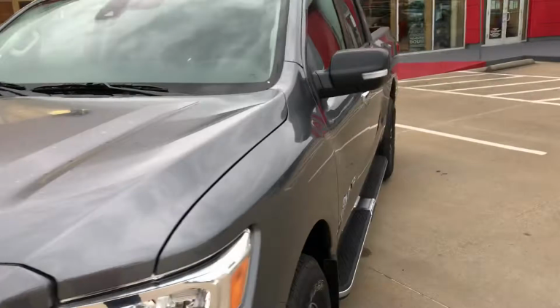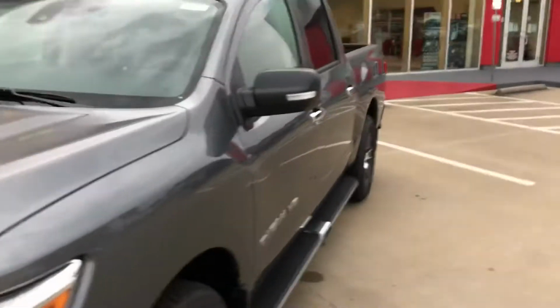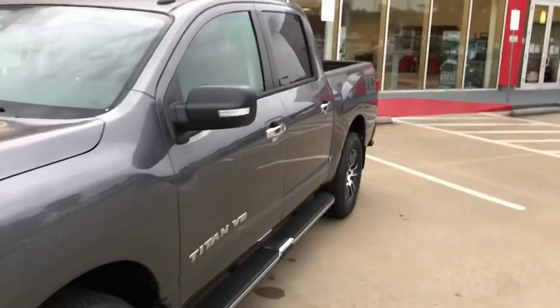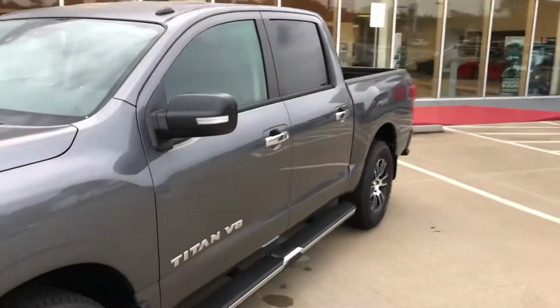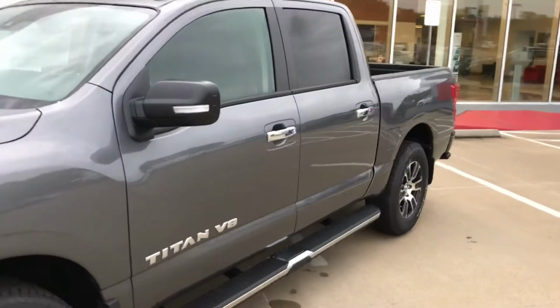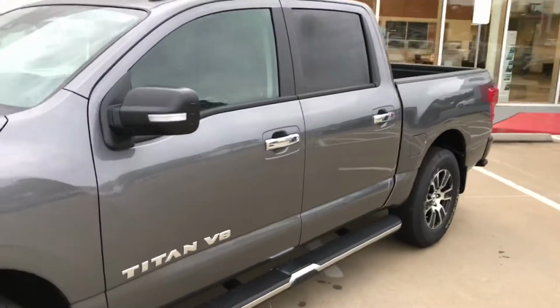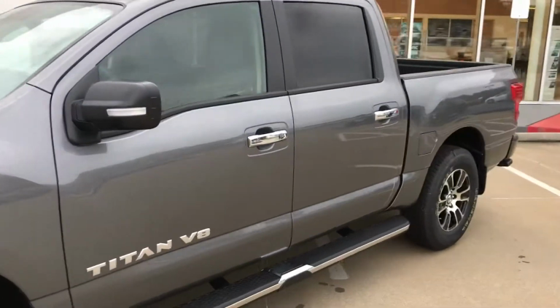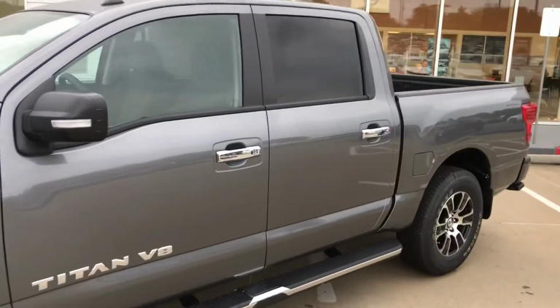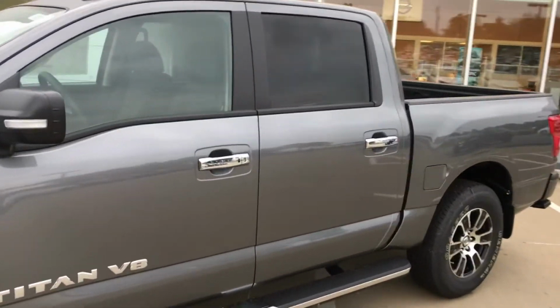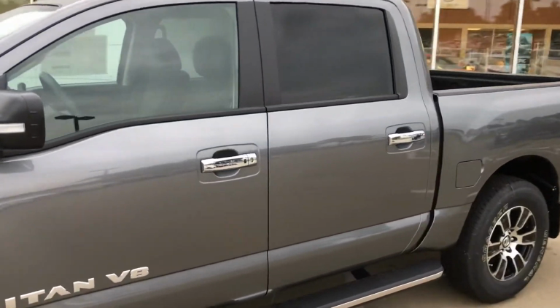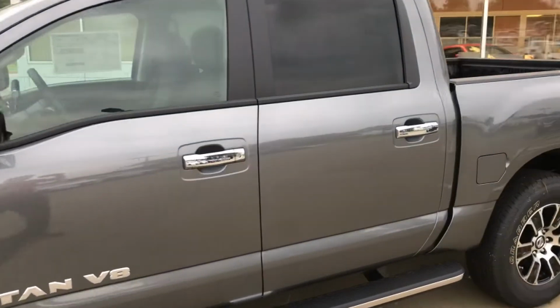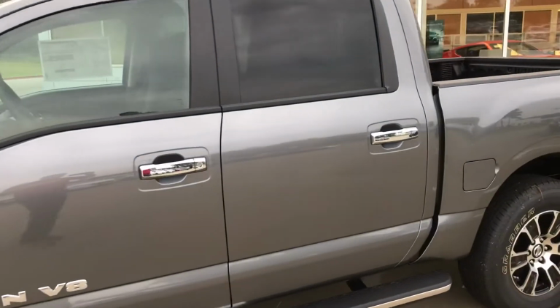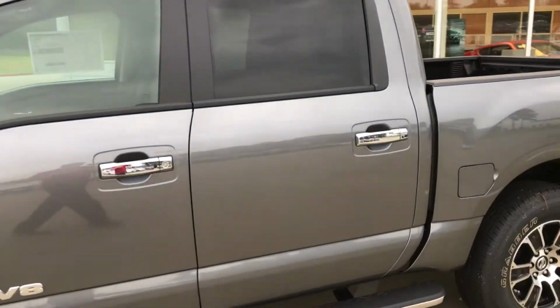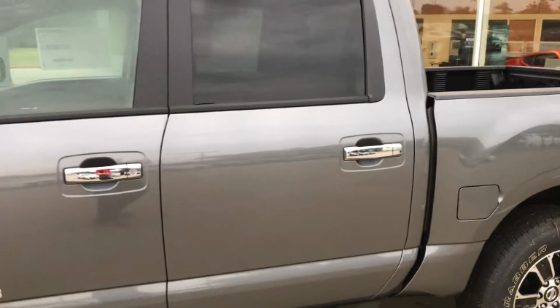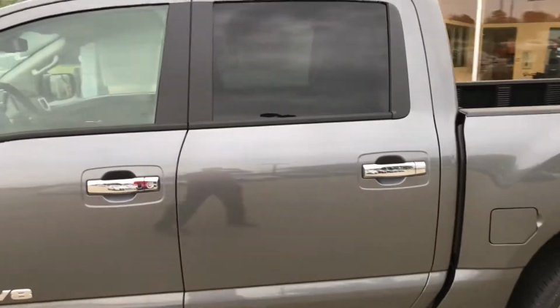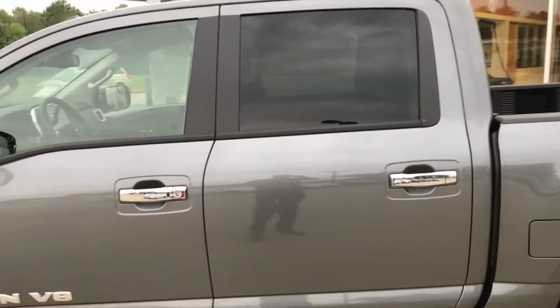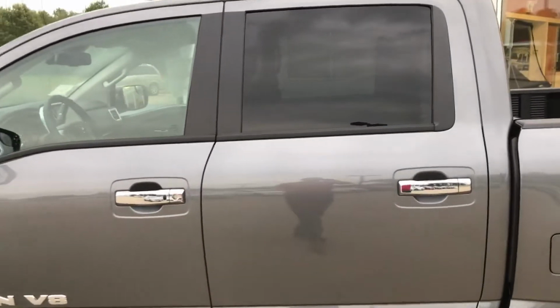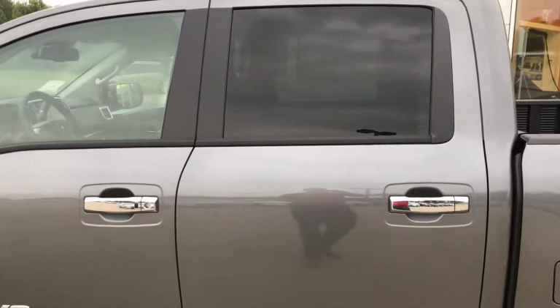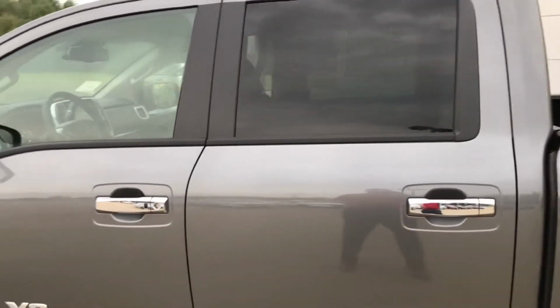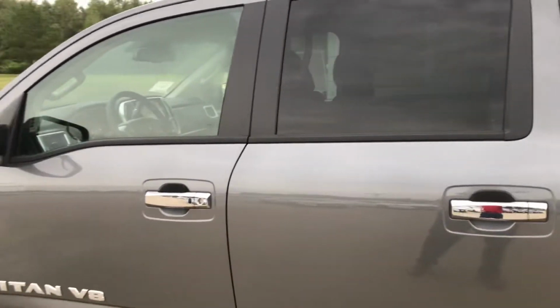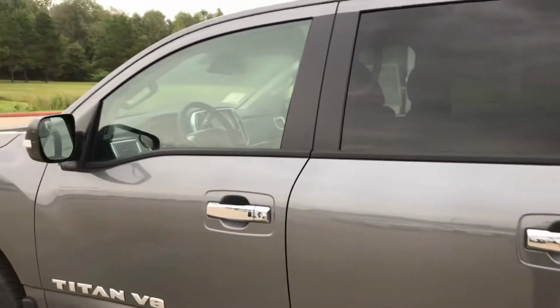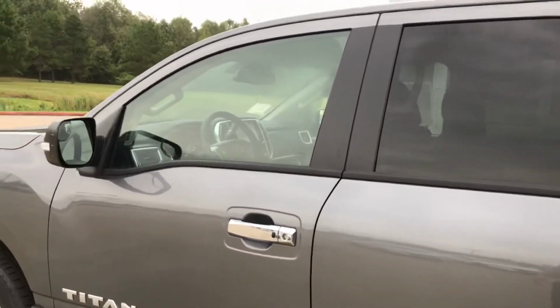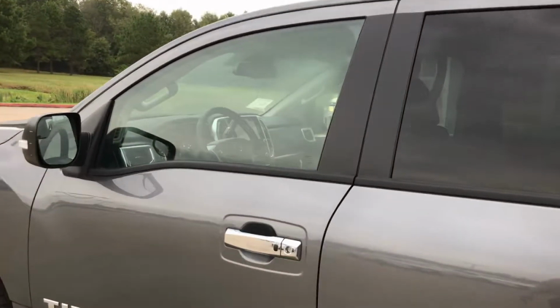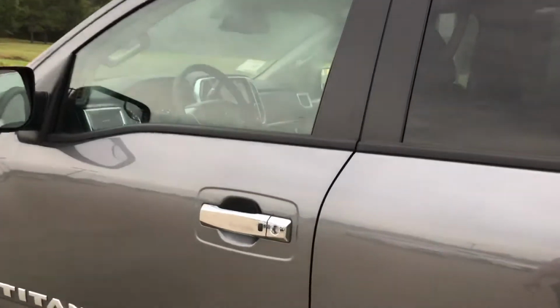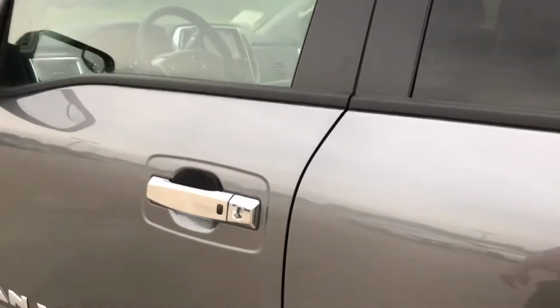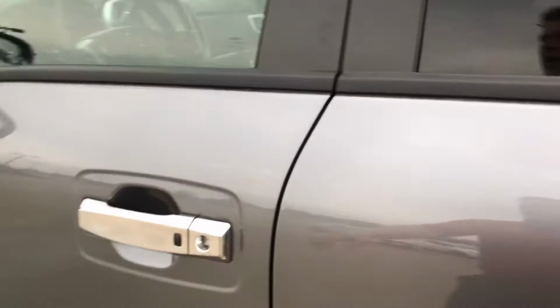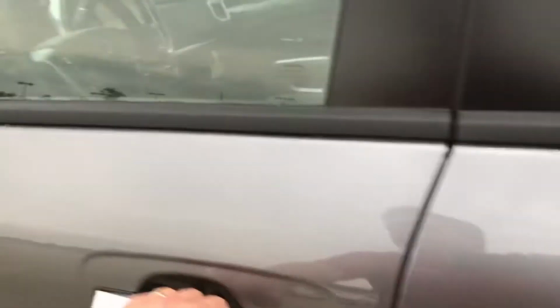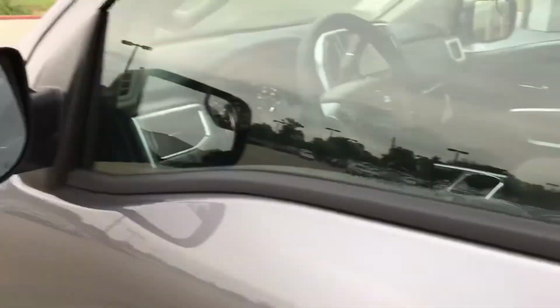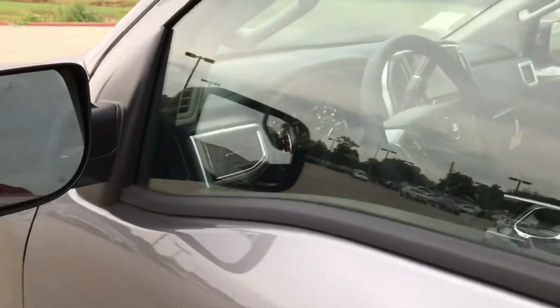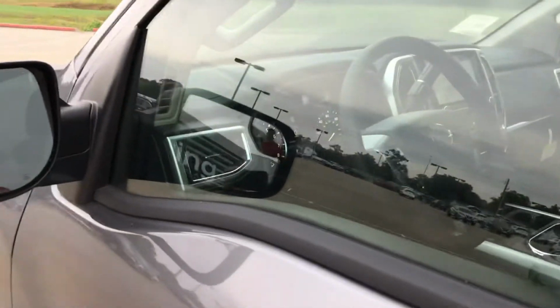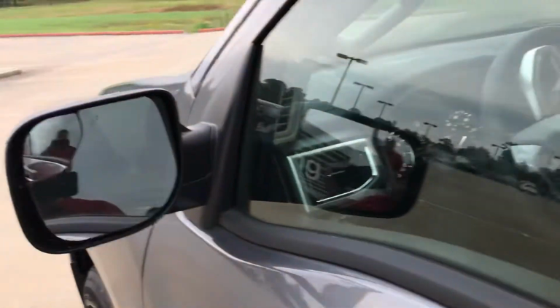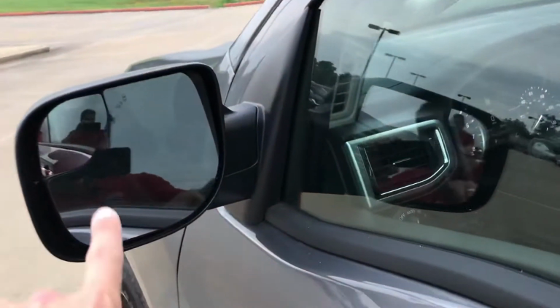All of our Titans, including this one, come standard with a 5.6-liter V8 with a nine-speed automatic. When you use premium fuel, that gives you 400 horsepower and 413 pounds per foot of torque.